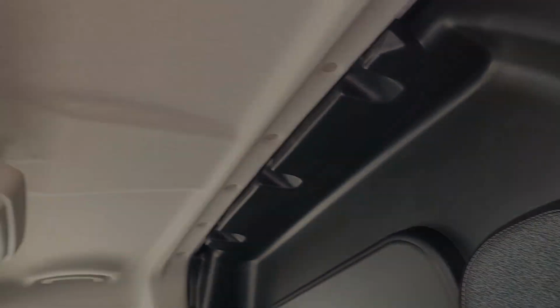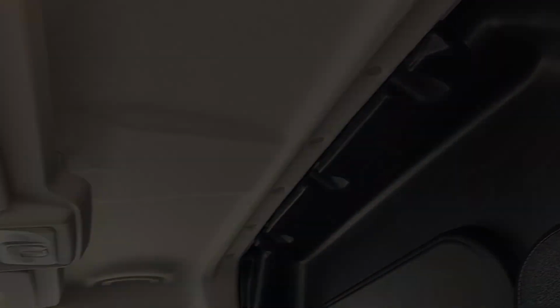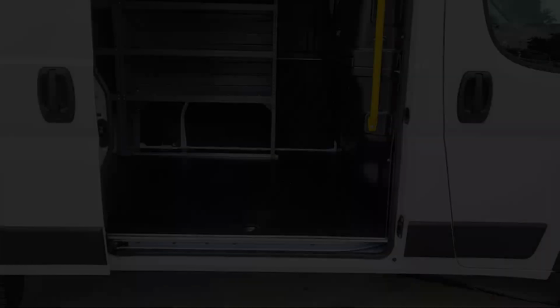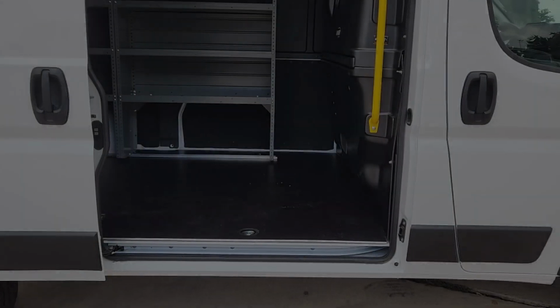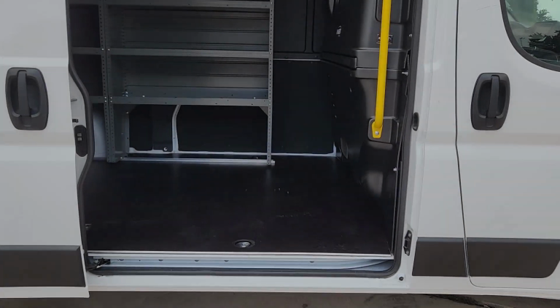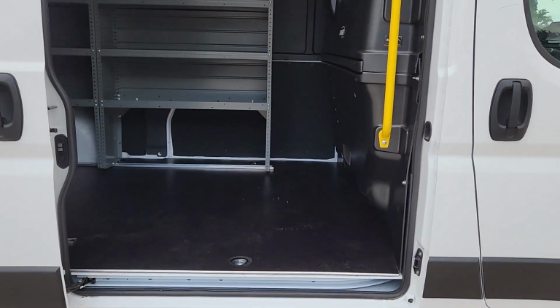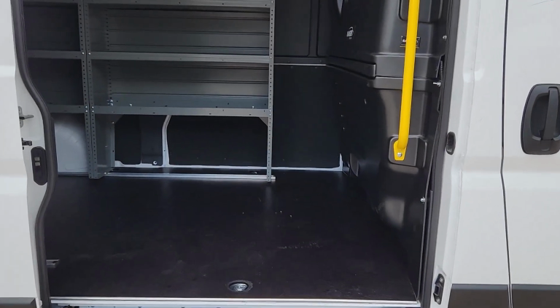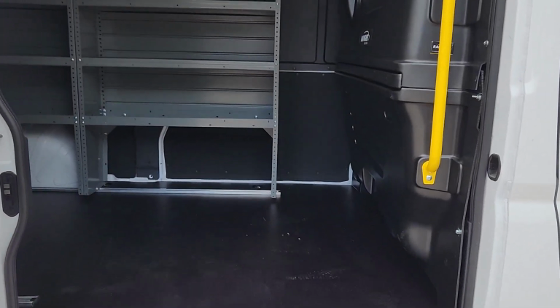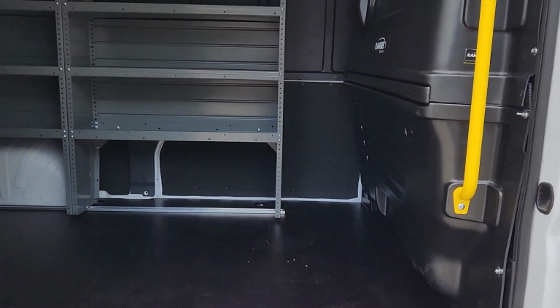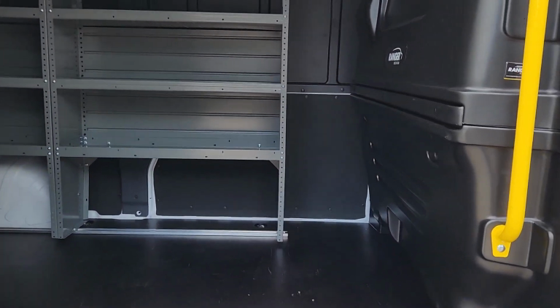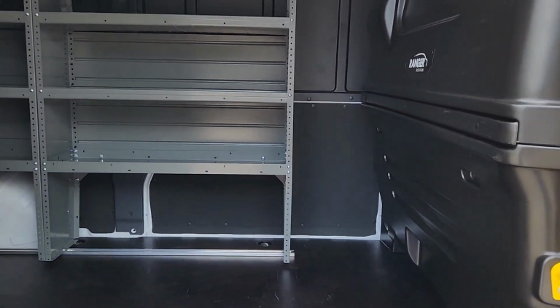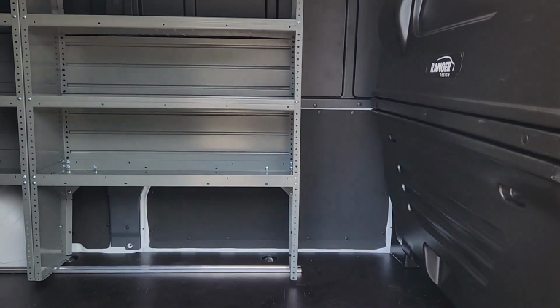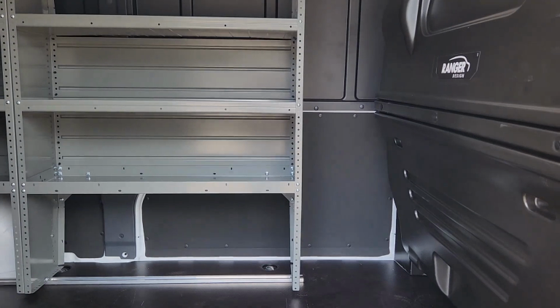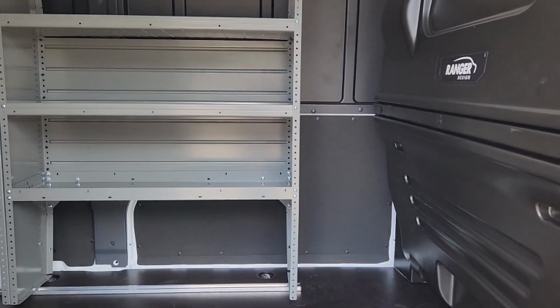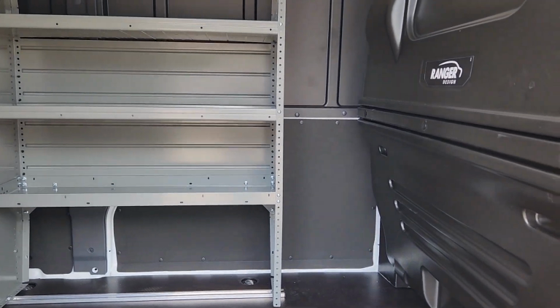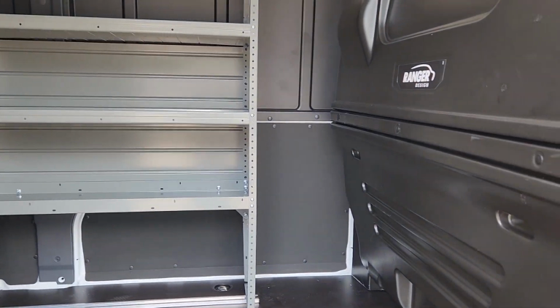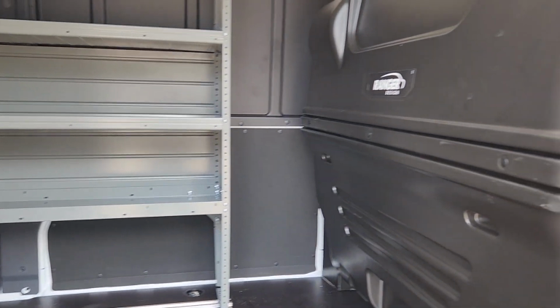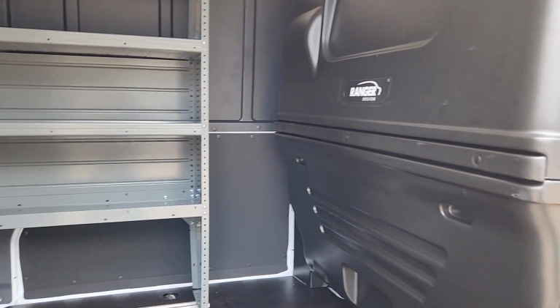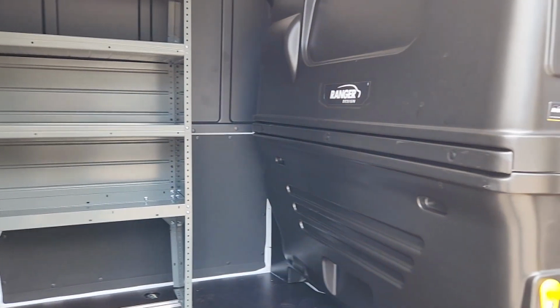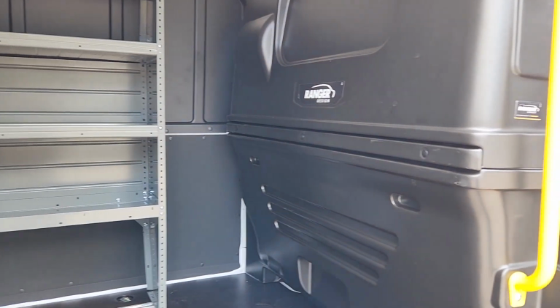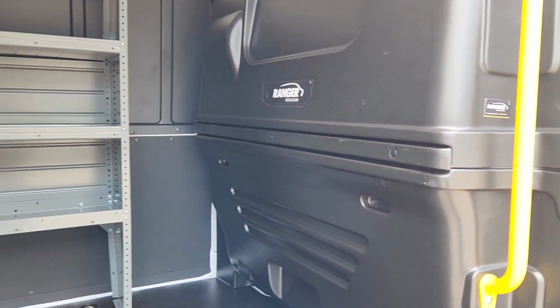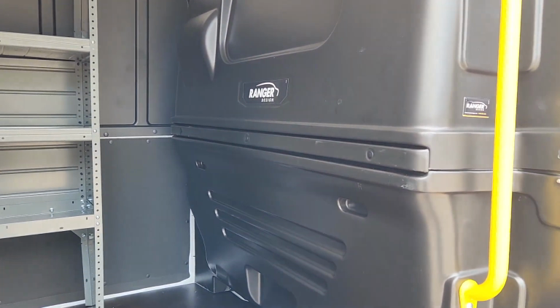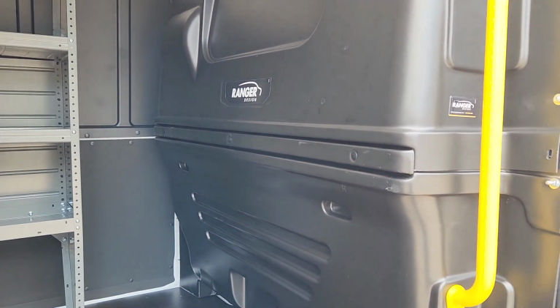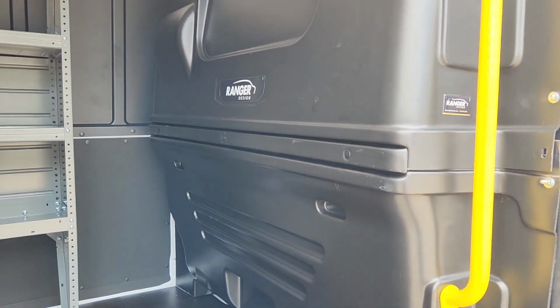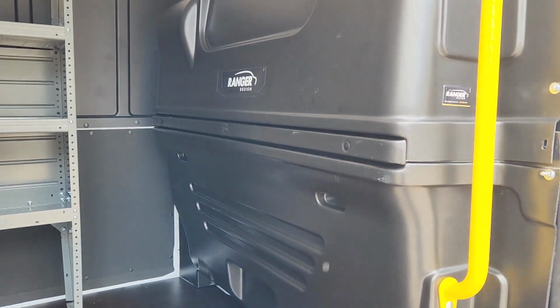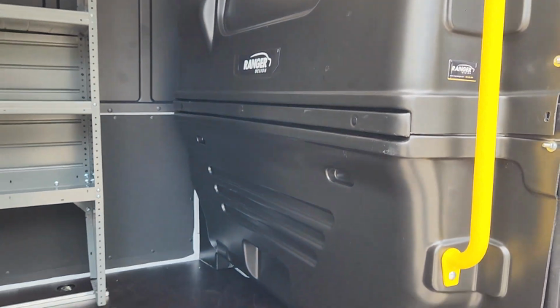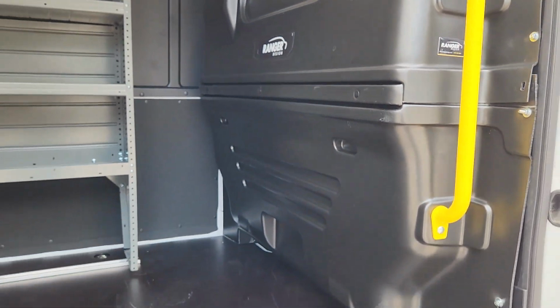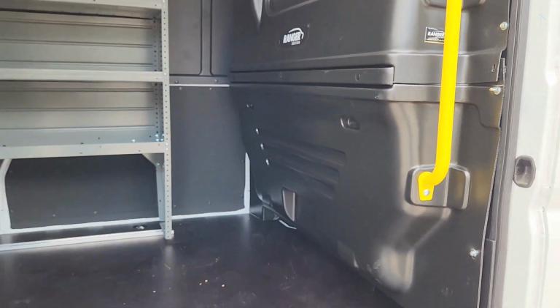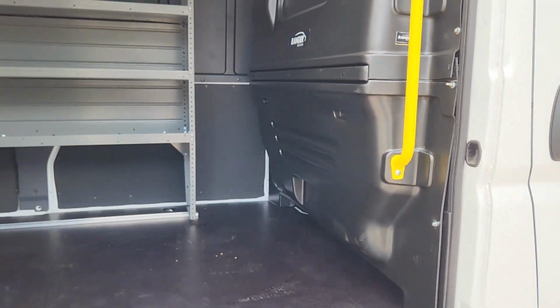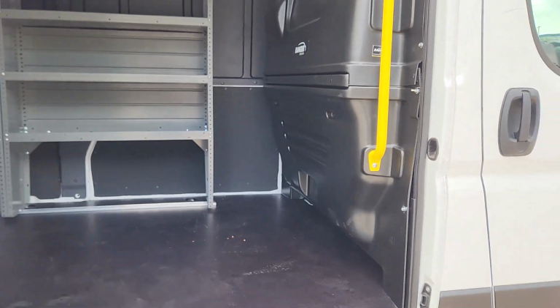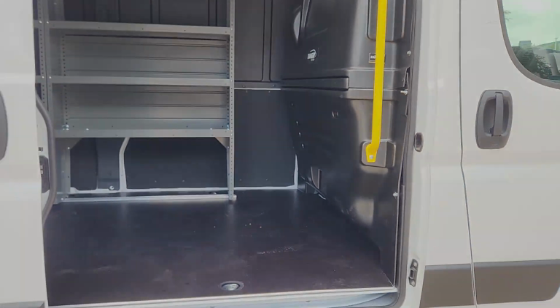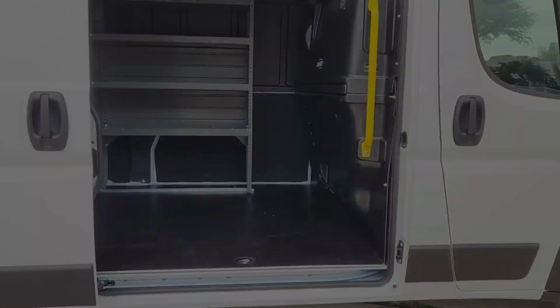Project a polished, professional image in this capable, generously equipped ProMaster 1500. Come in for a test drive — our team will make it the best part of your day.